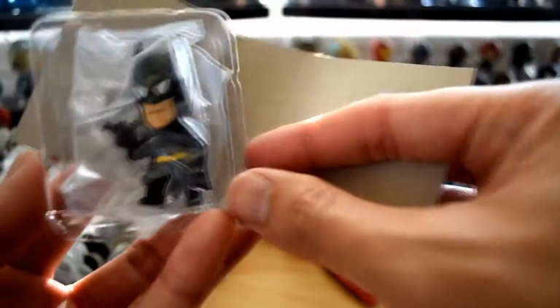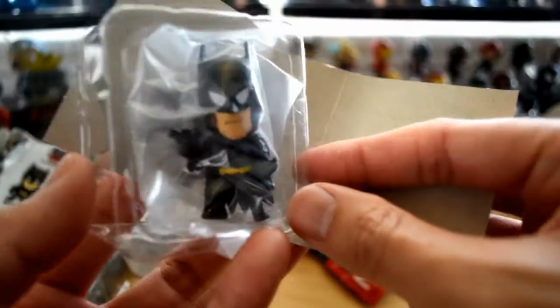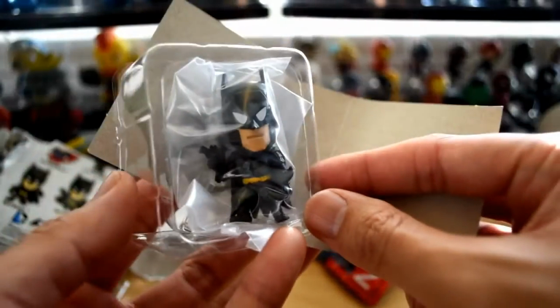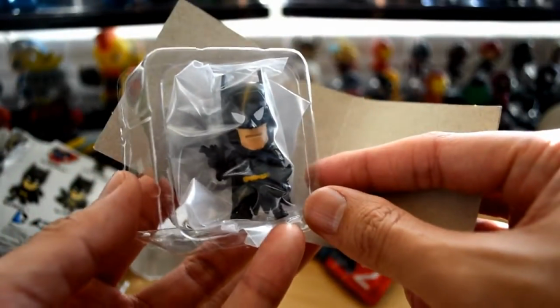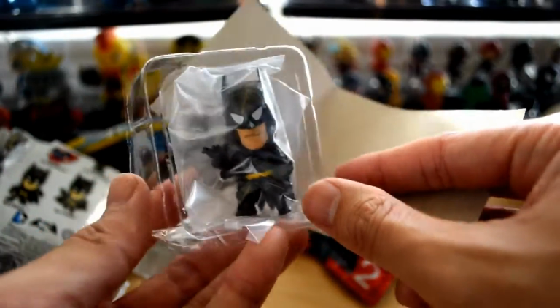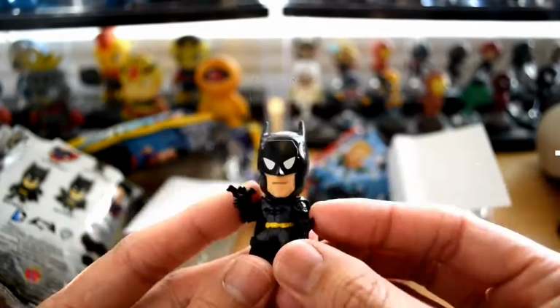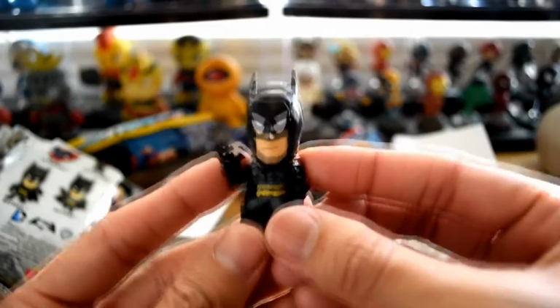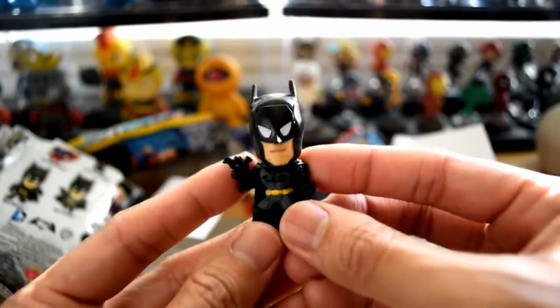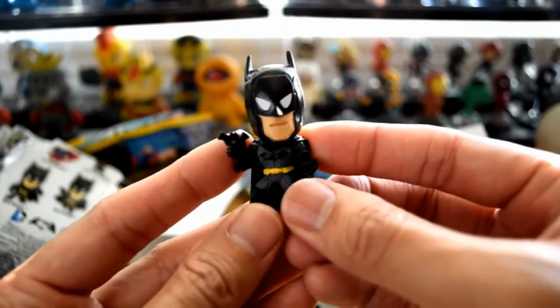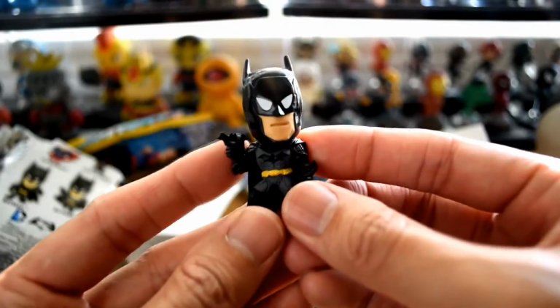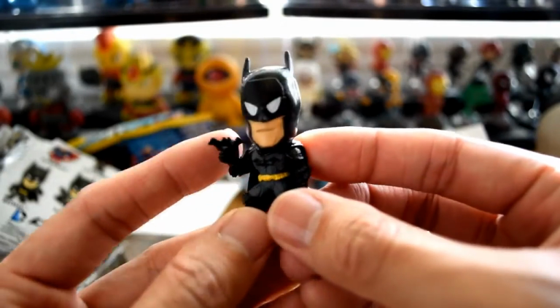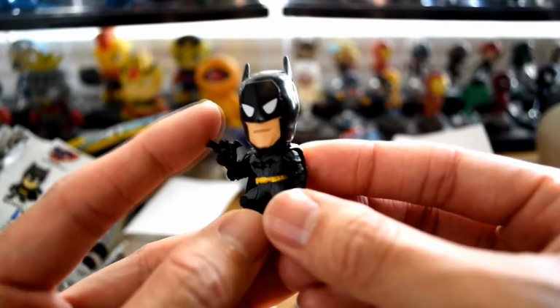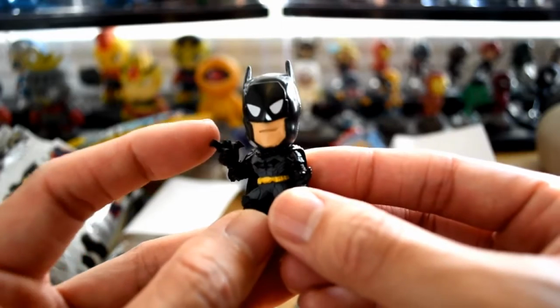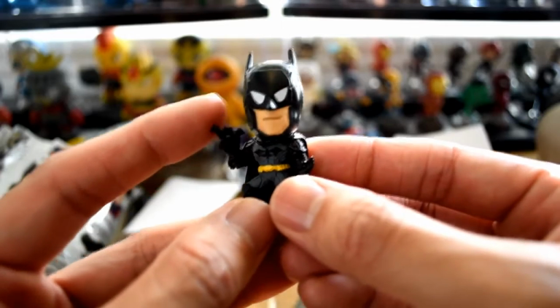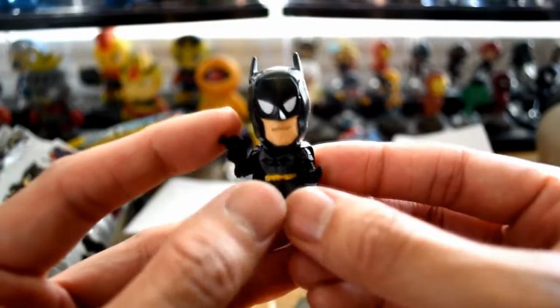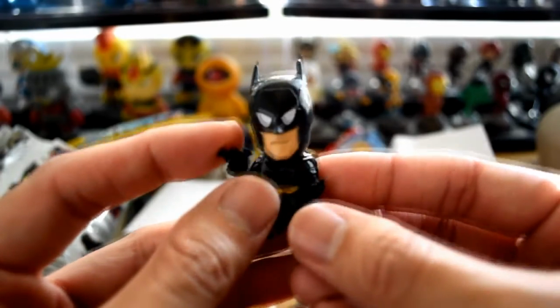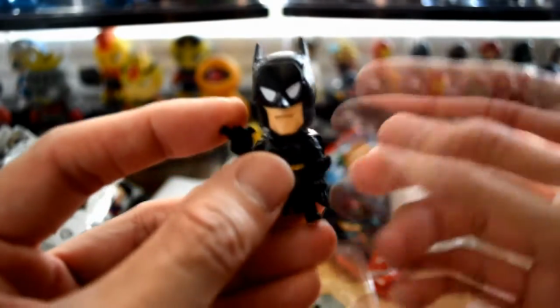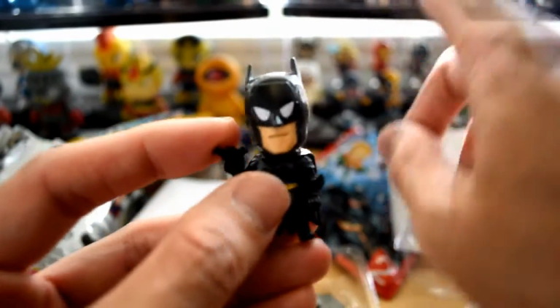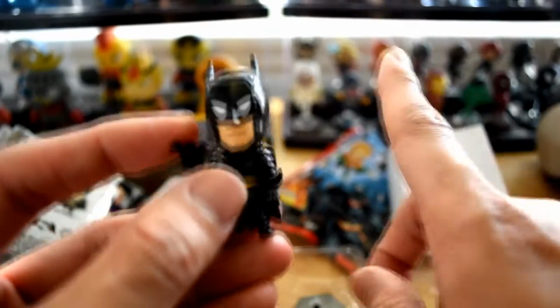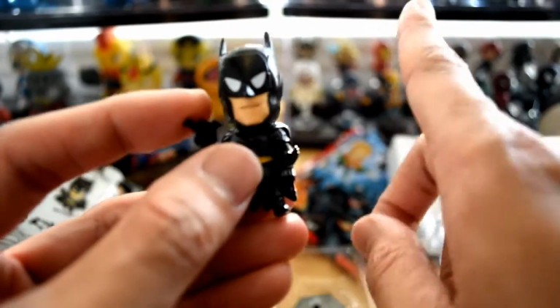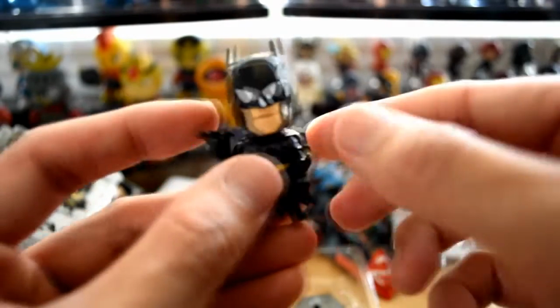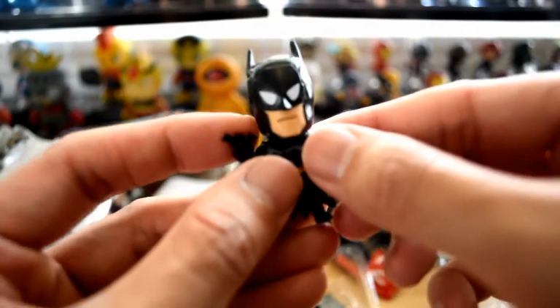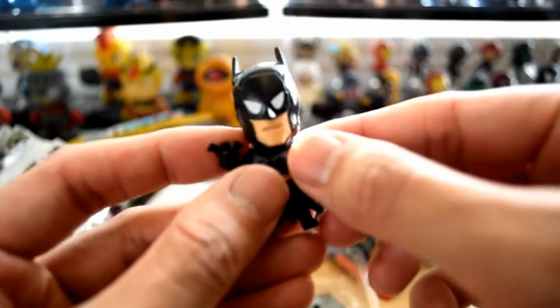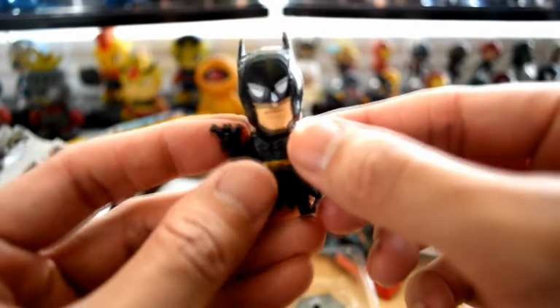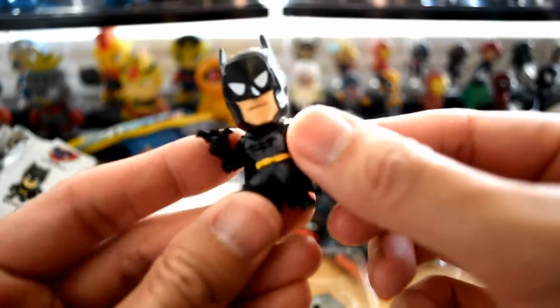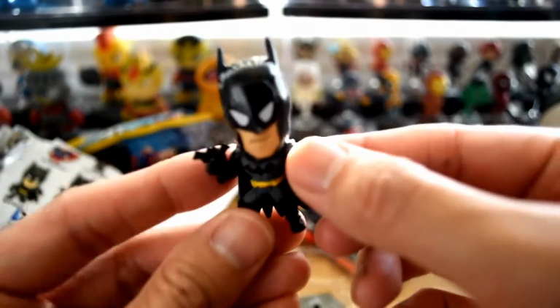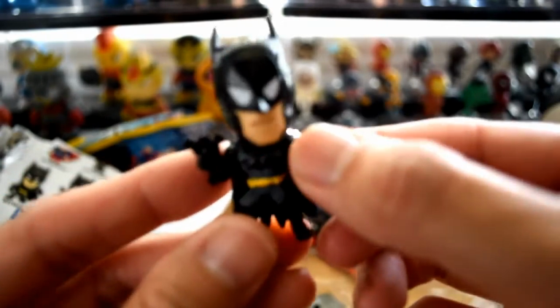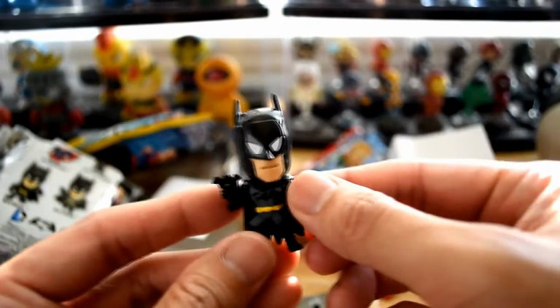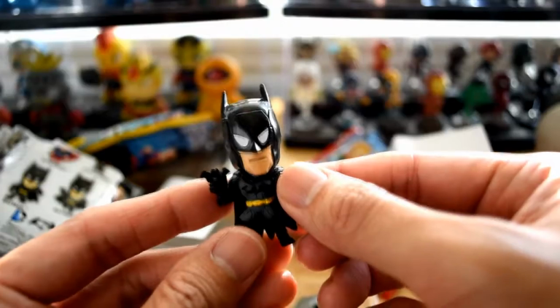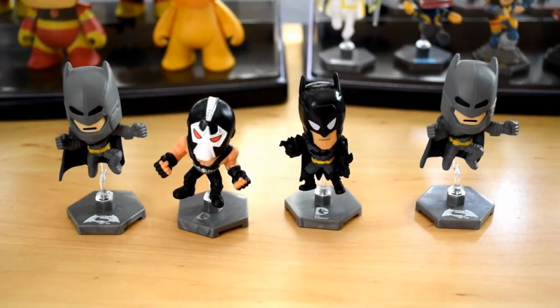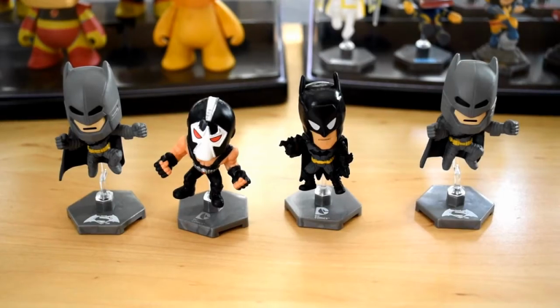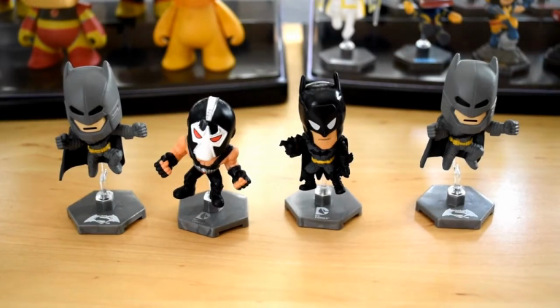I got another Batman. Check that out — it's very similar to the one I already have in my collection. He's holding a batarang, and the one up there is also holding a batarang.